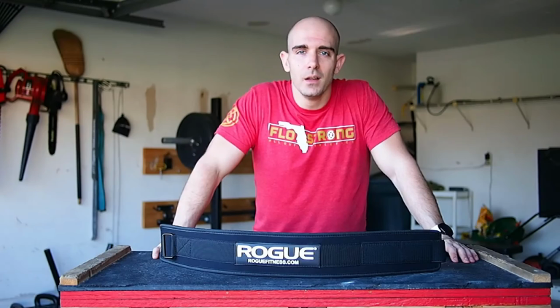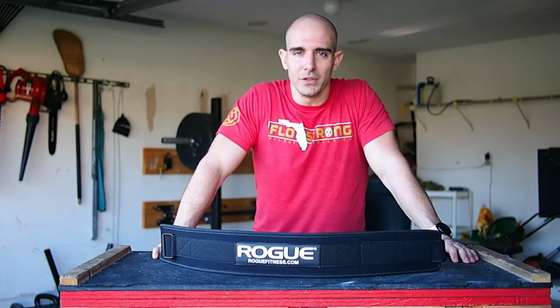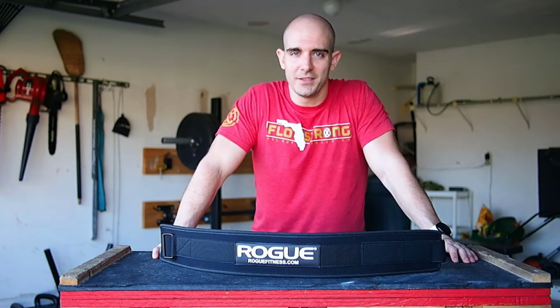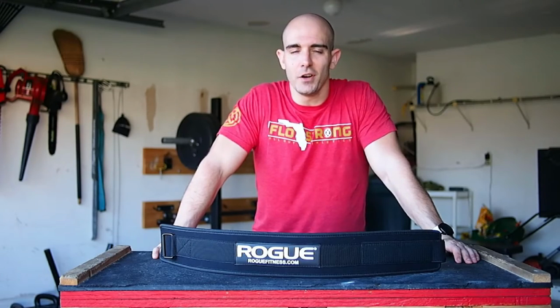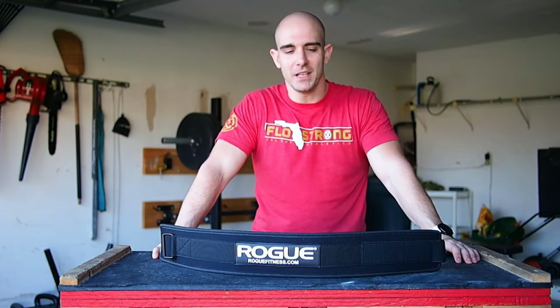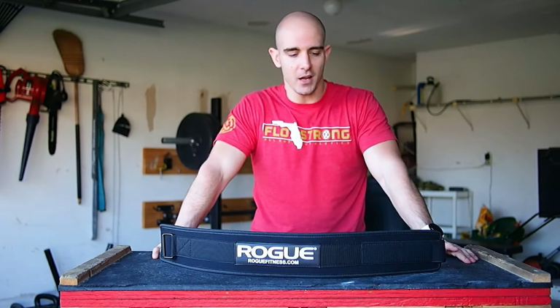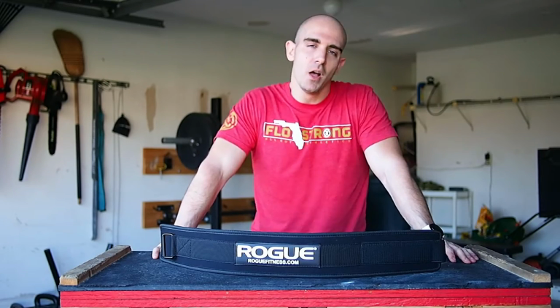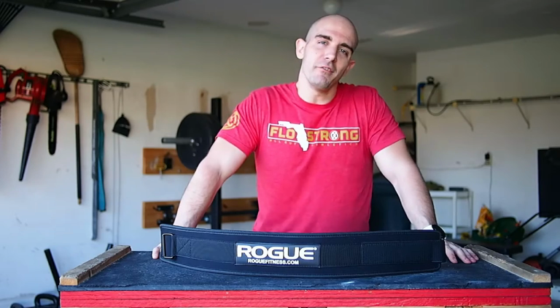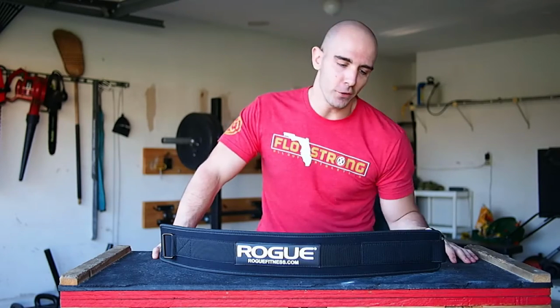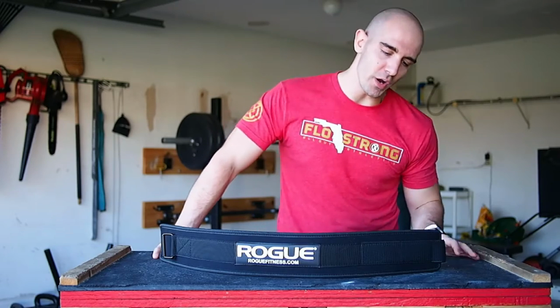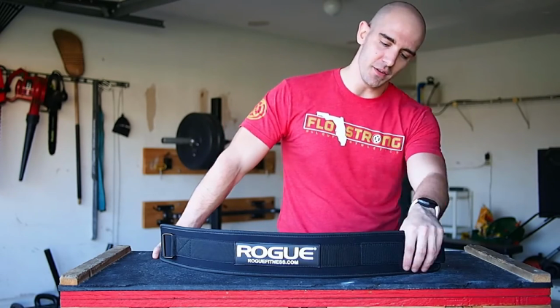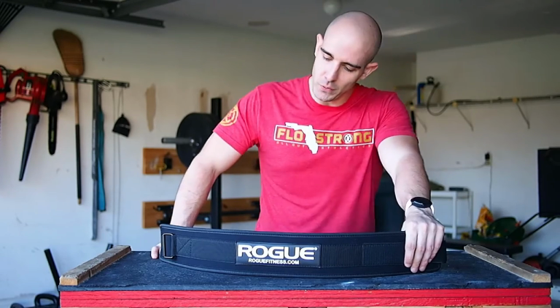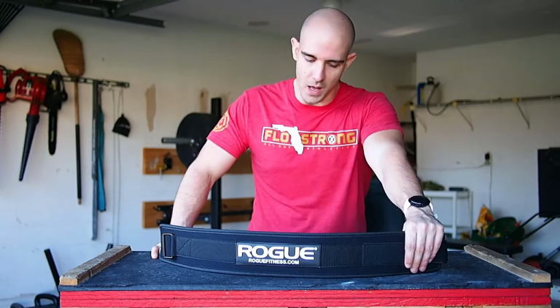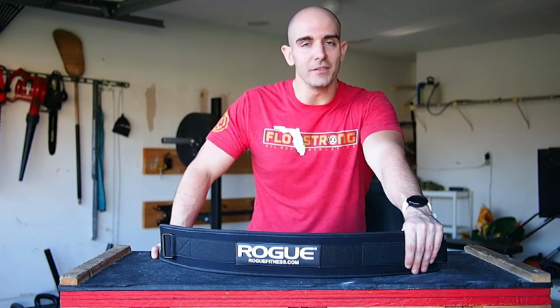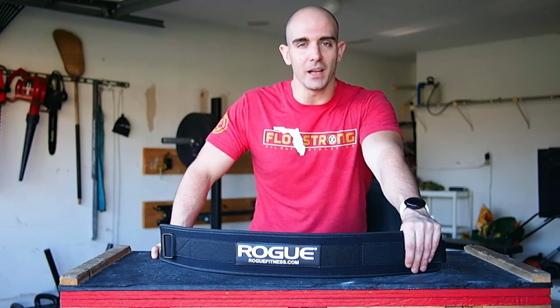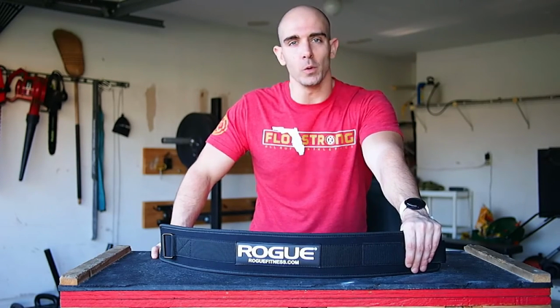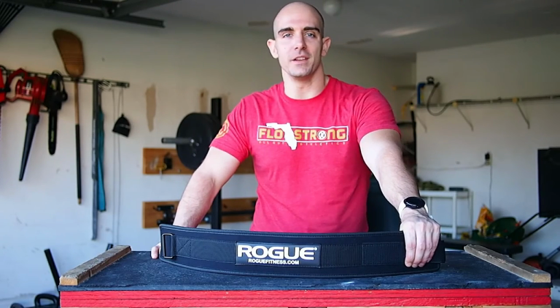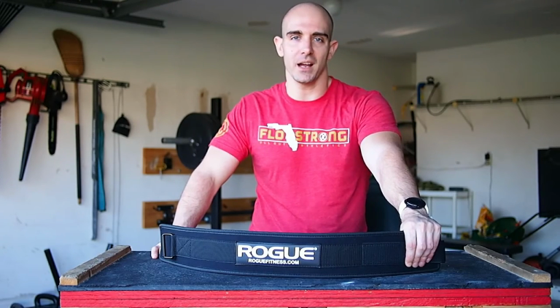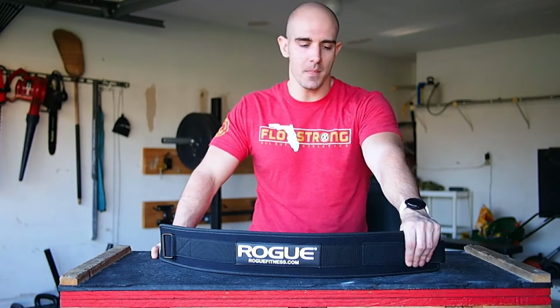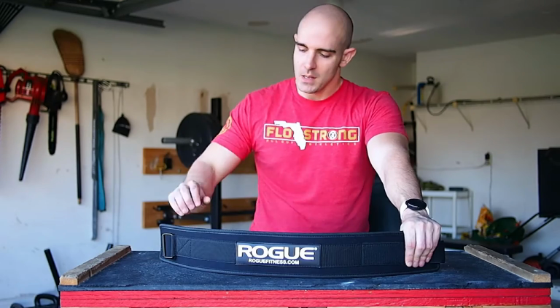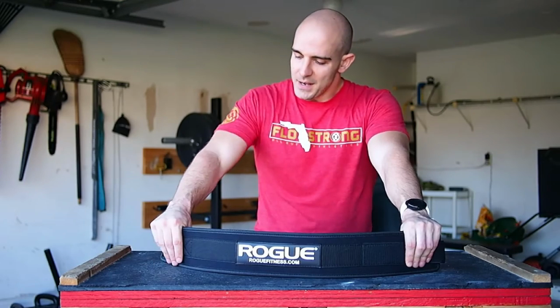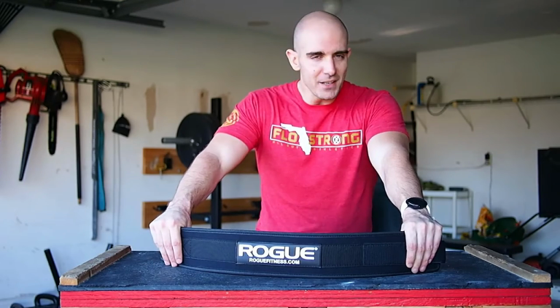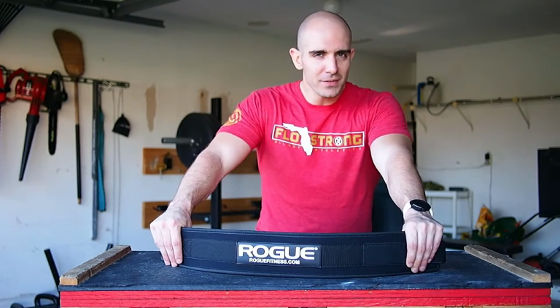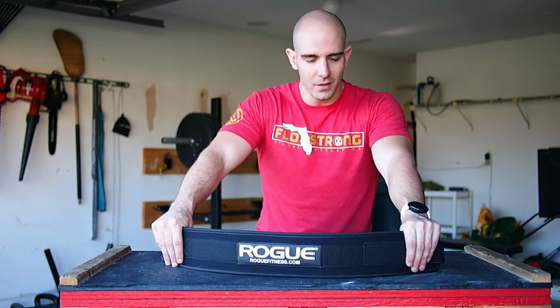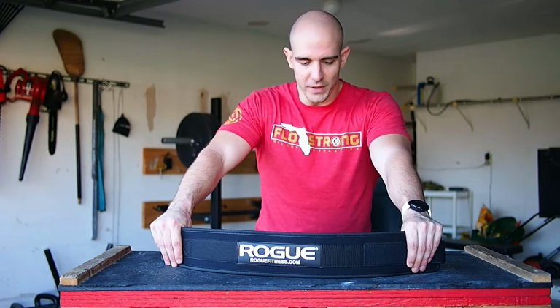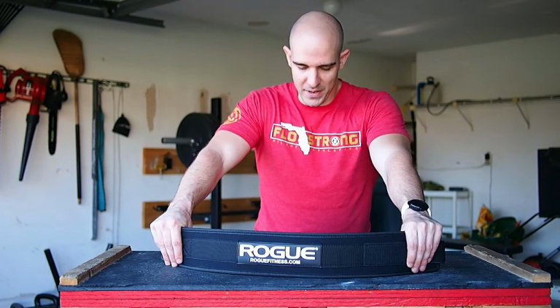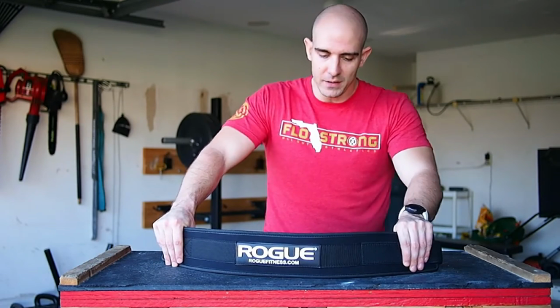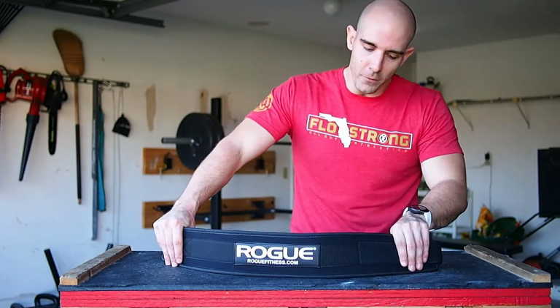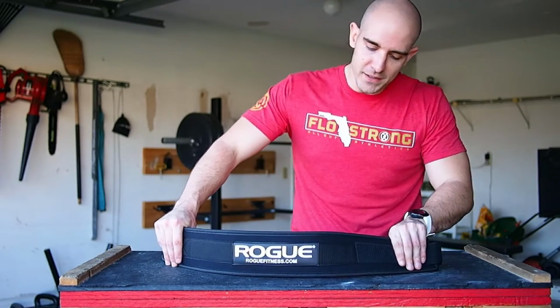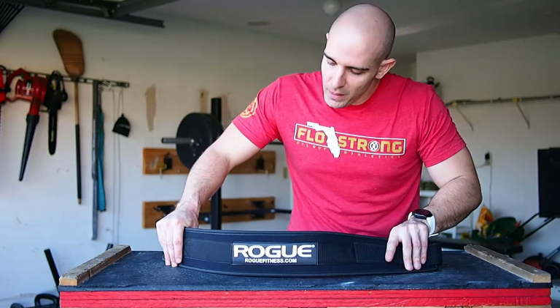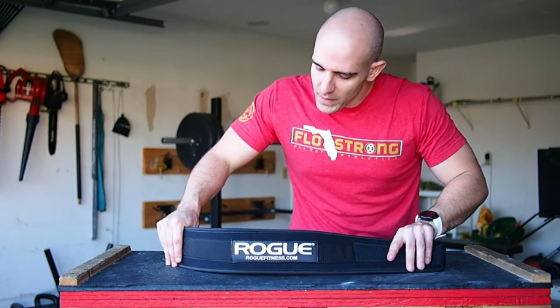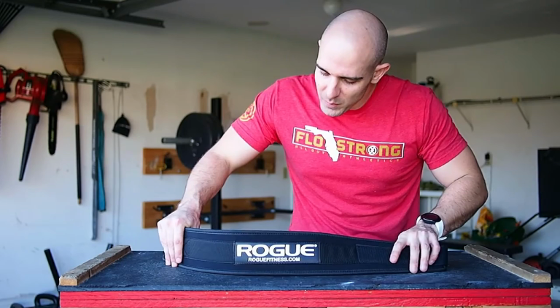What's good guys? James at RFRteam.com. I want to give a first impression on this new weight lifting belt I got from RogueFitness.com. $19 — really can't beat it. It's a 4-inch nylon weight lifting belt.